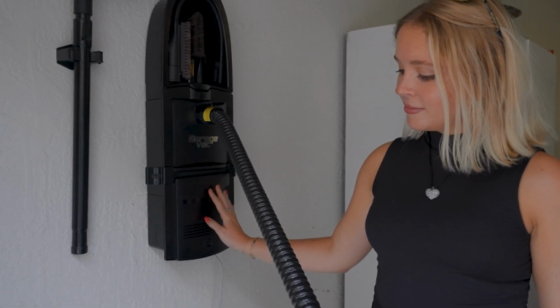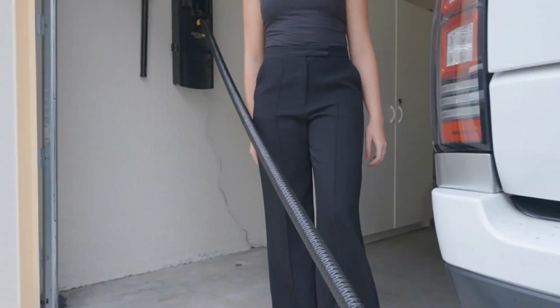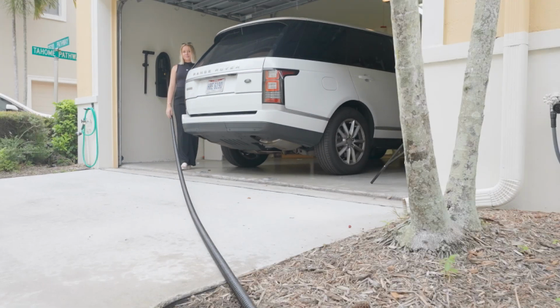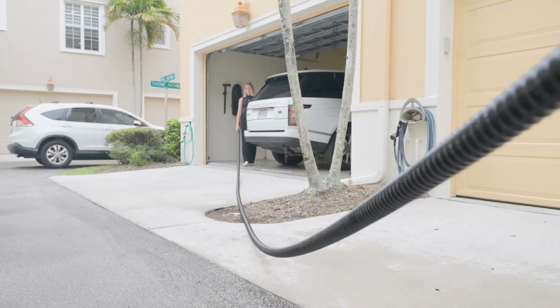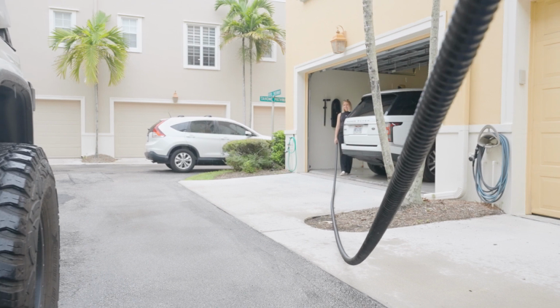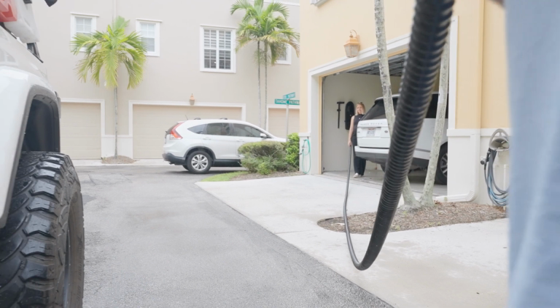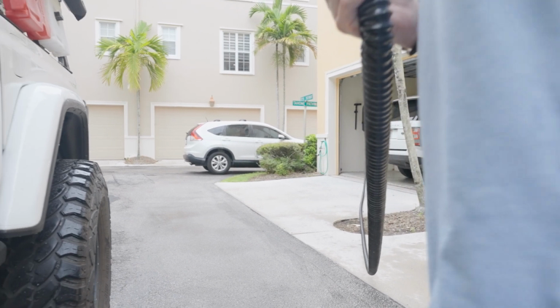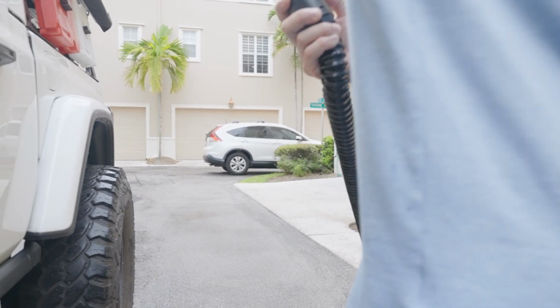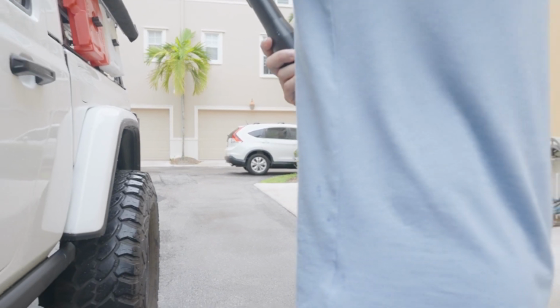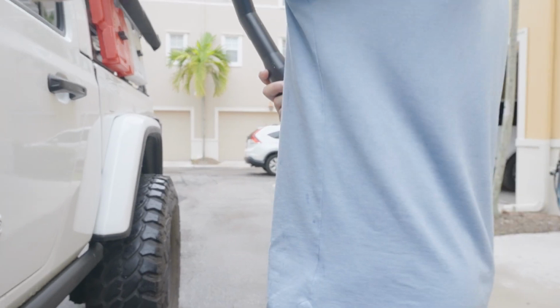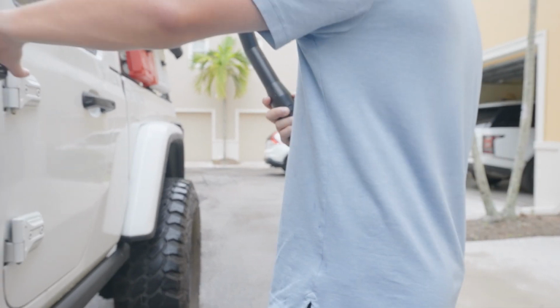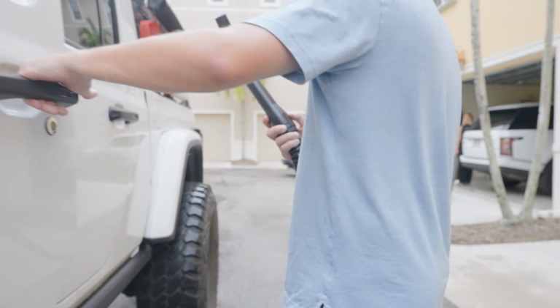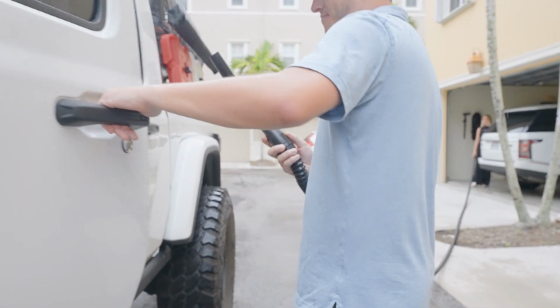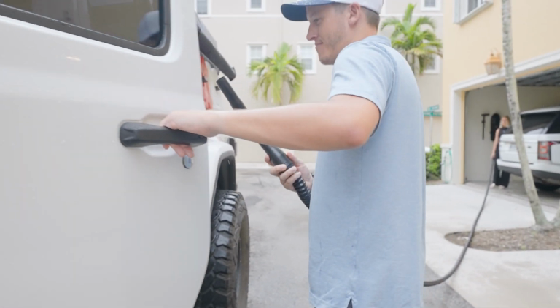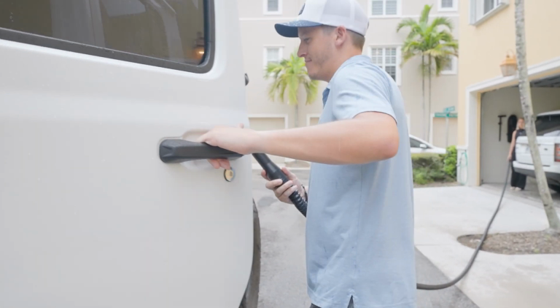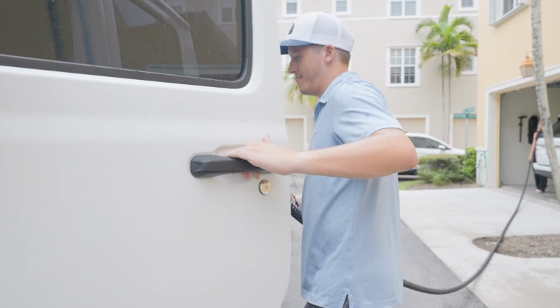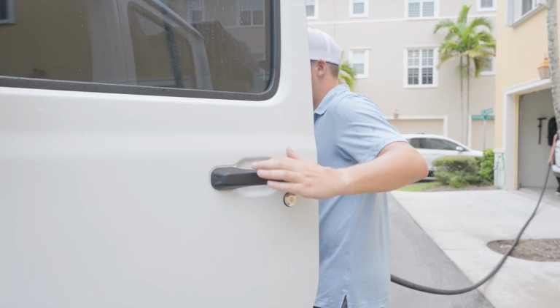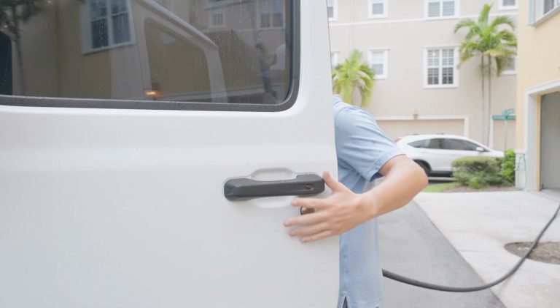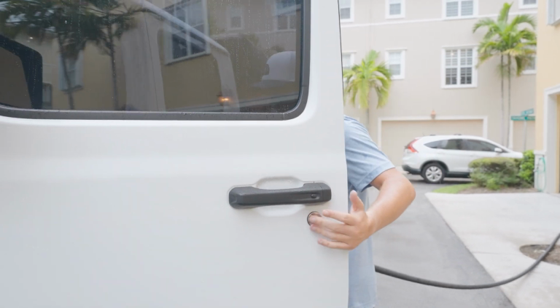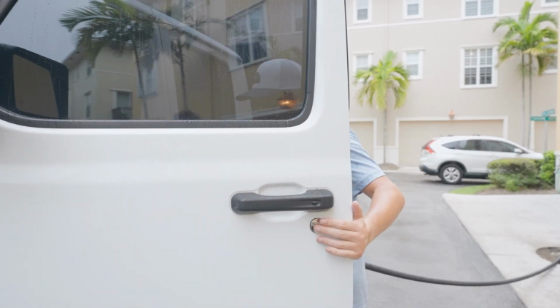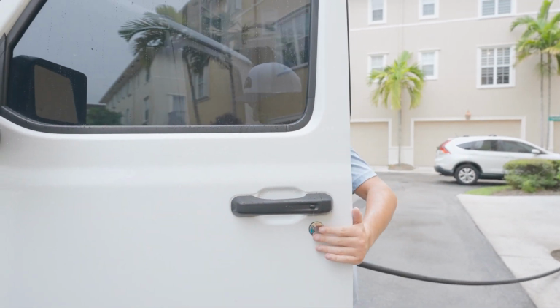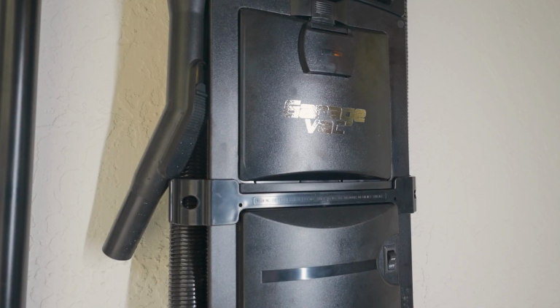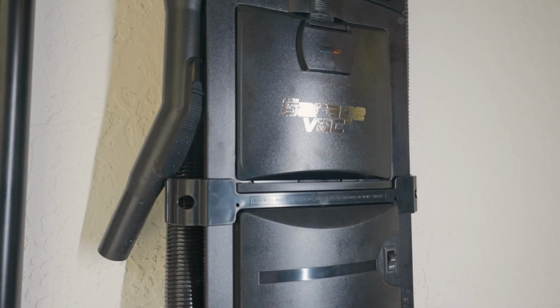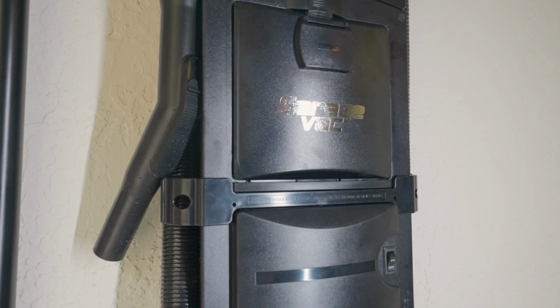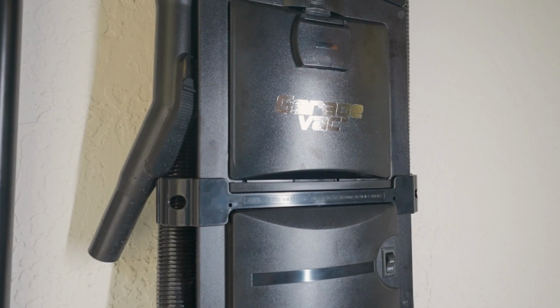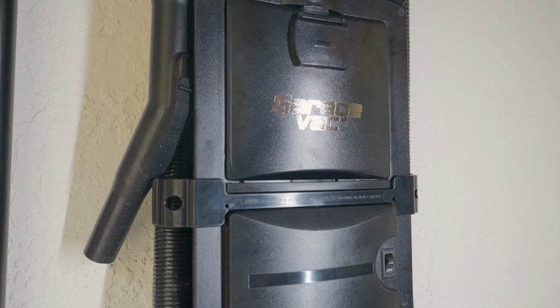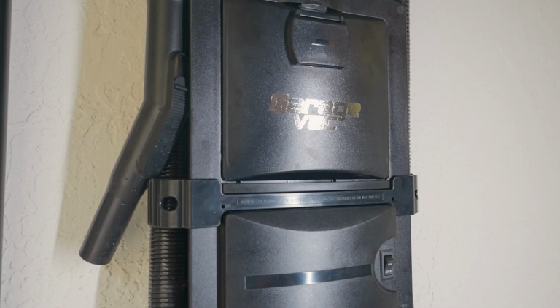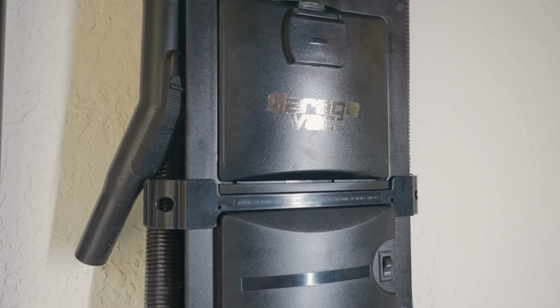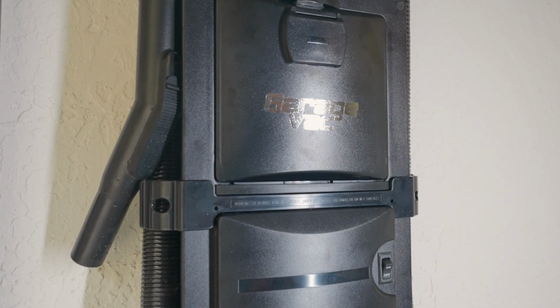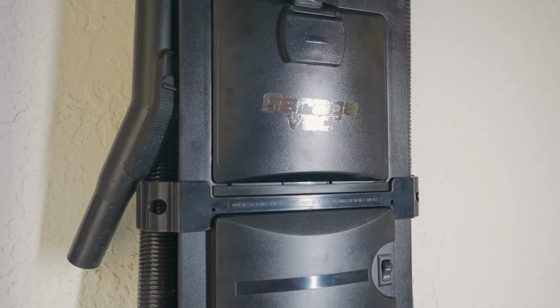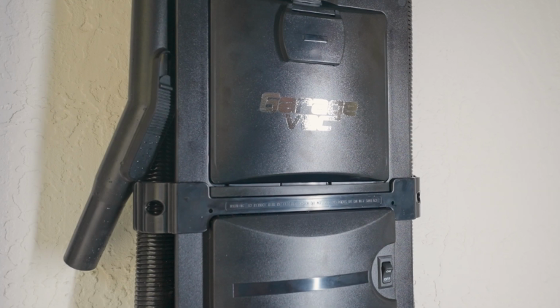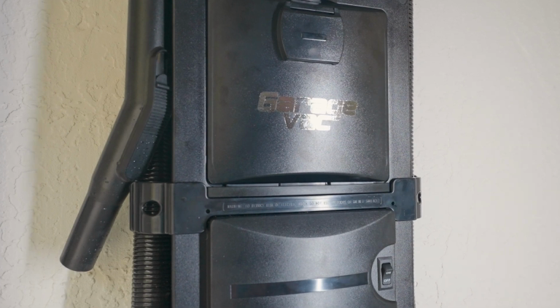The GarageVac's hose can stretch up to 35 feet. GarageVac has 110 inches of water lift, 68 CFM with an amazing 512 air watts.